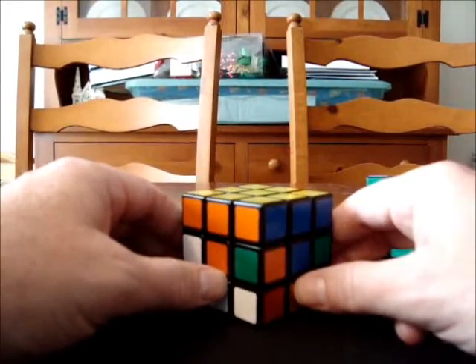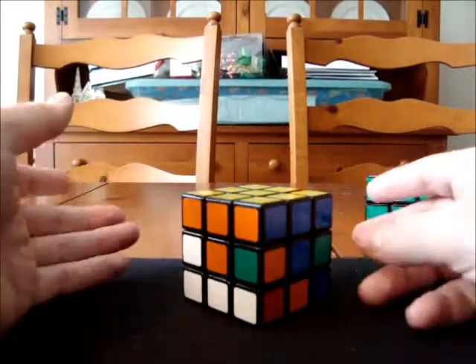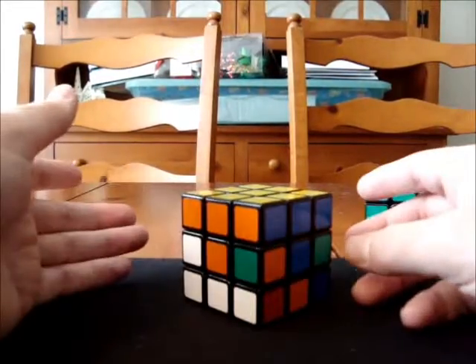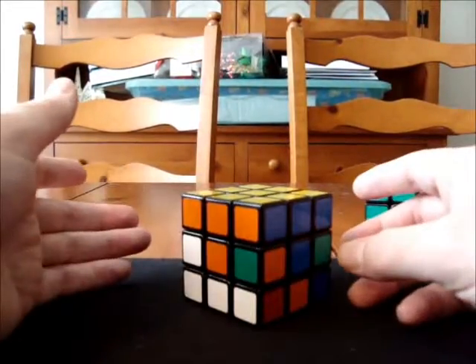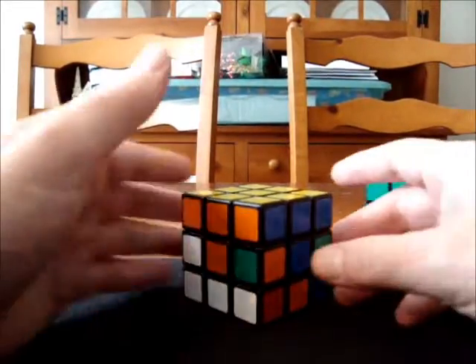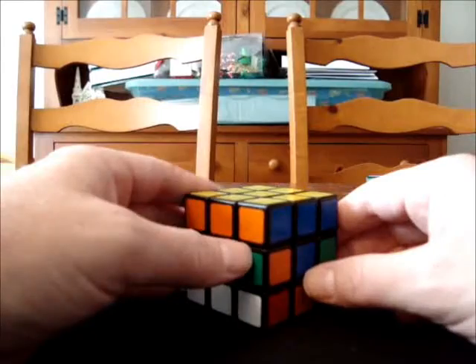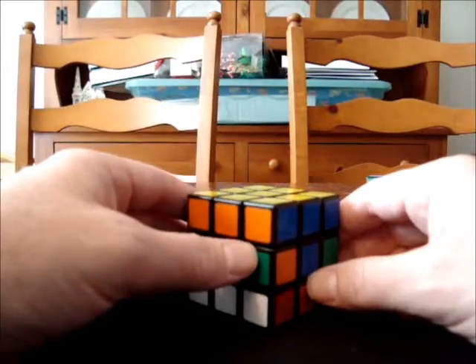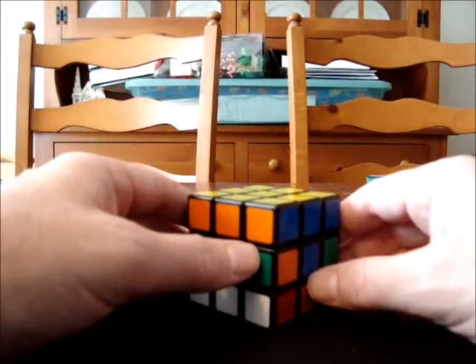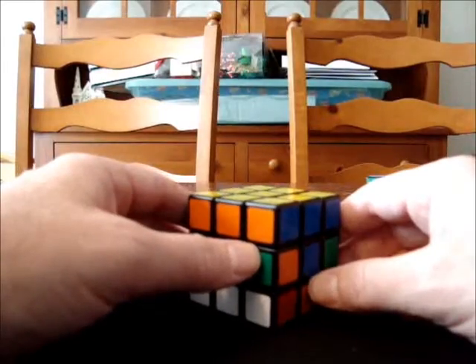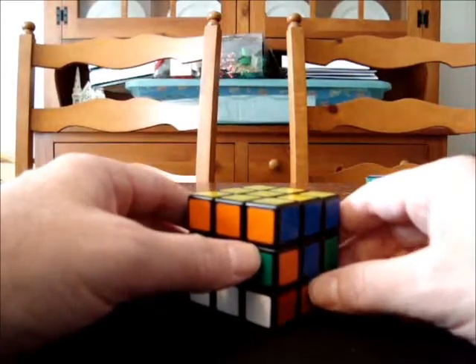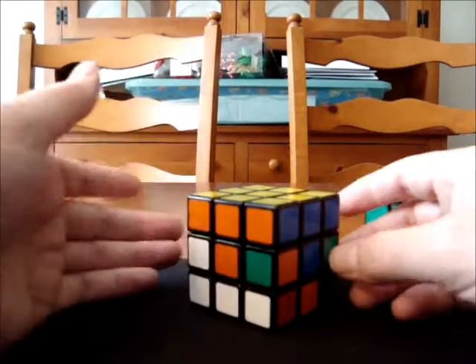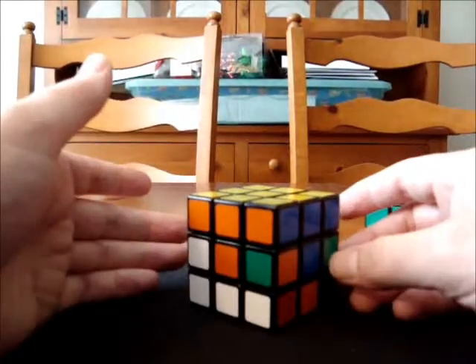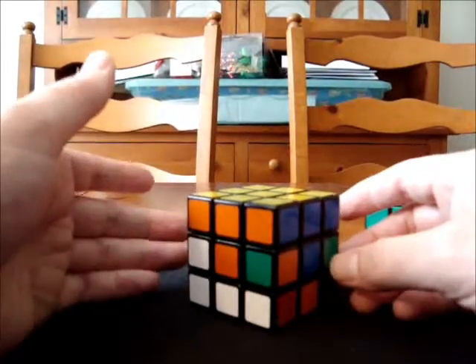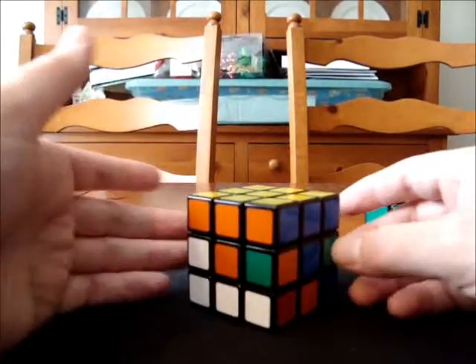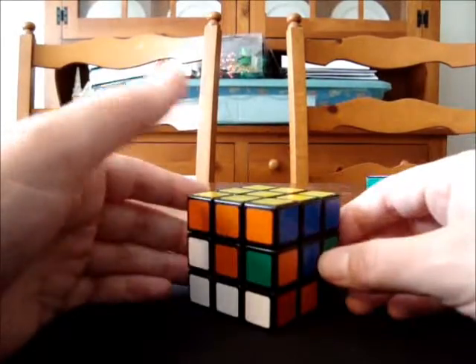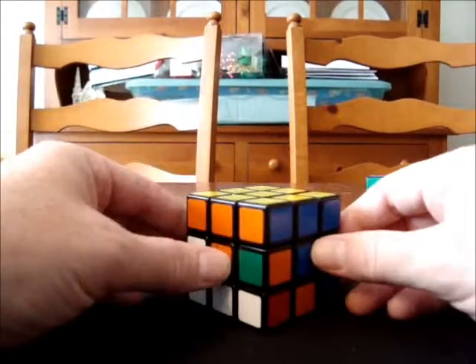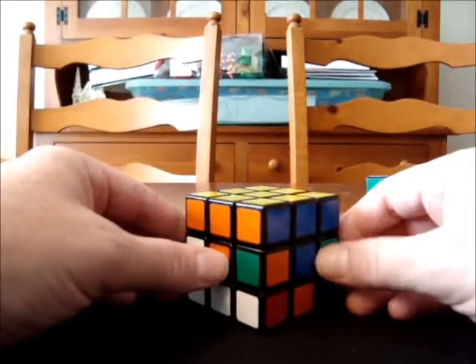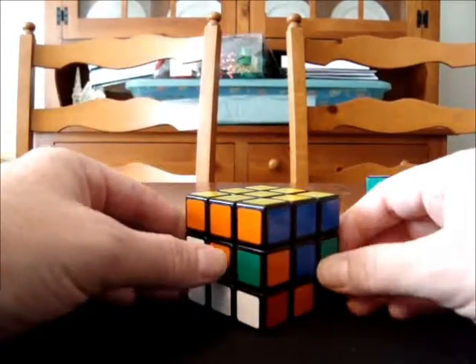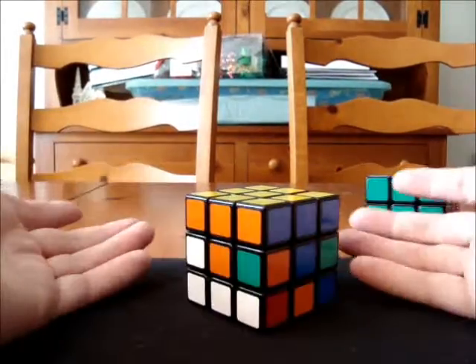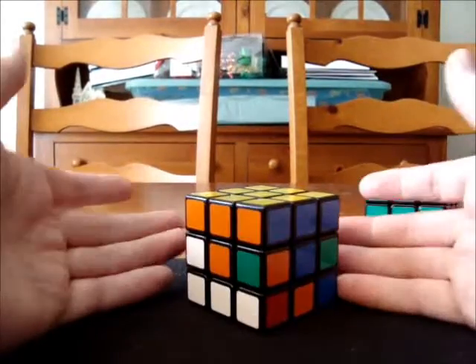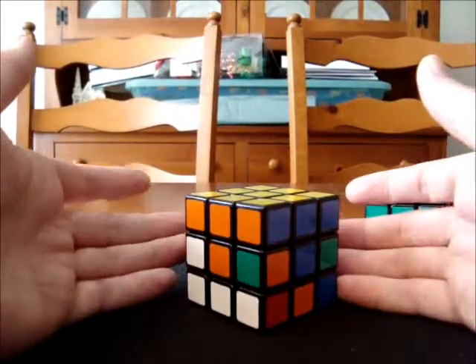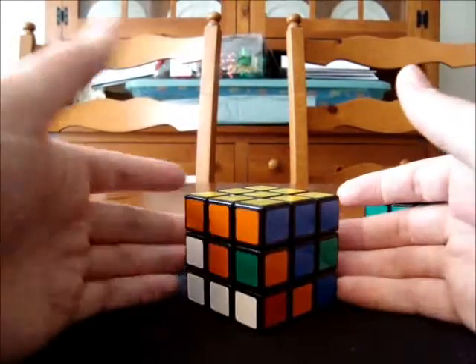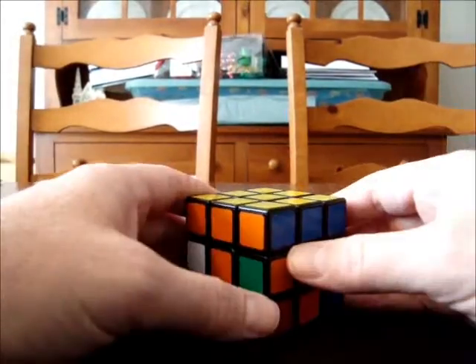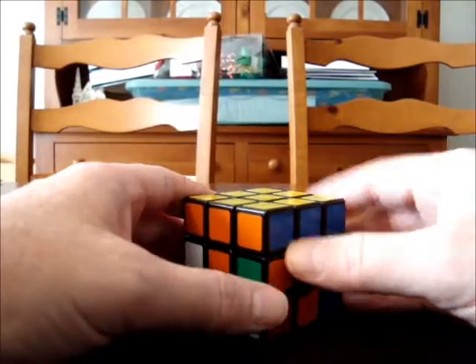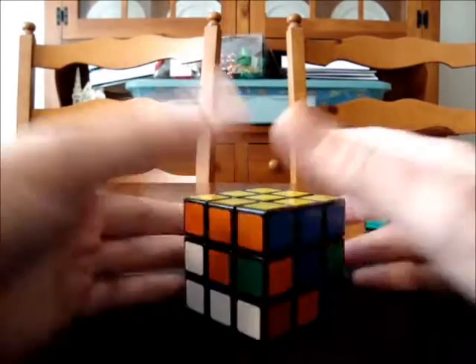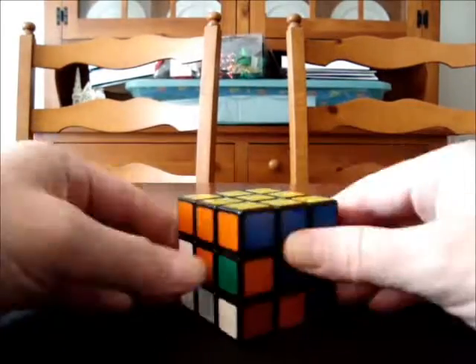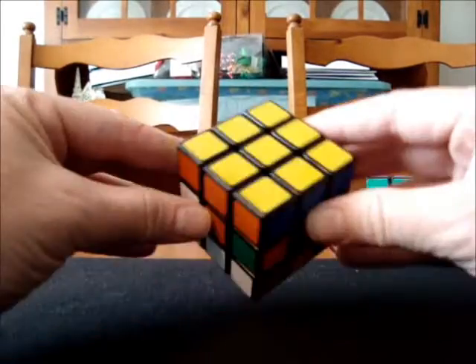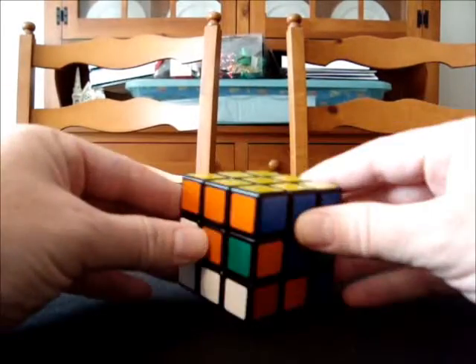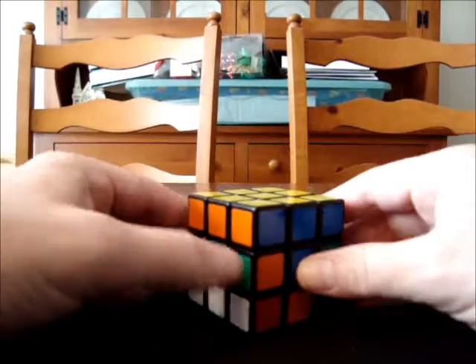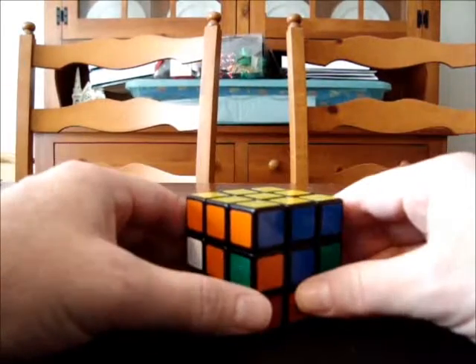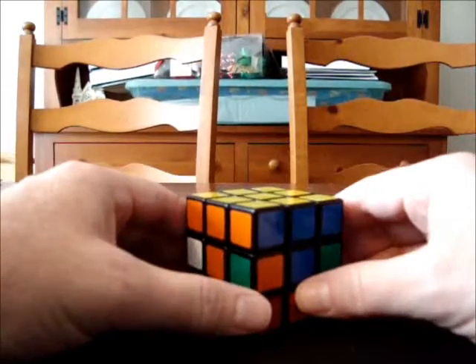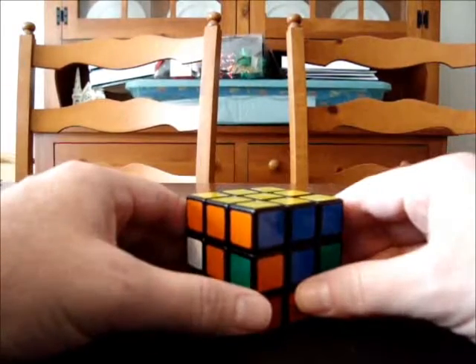An algorithm, in case you're not familiar with that term, is basically a sequence of moves that you memorize to solve a given task on the cube.